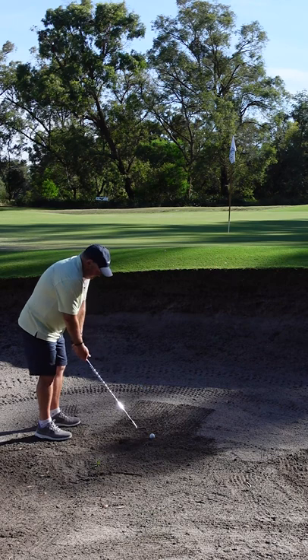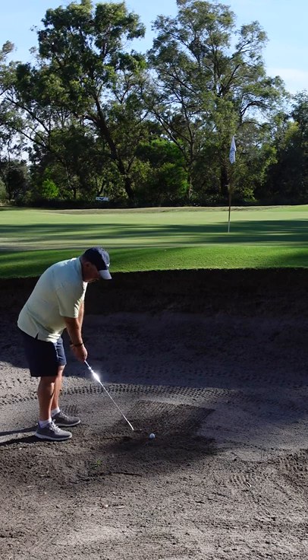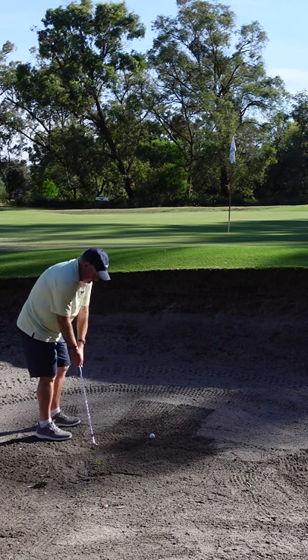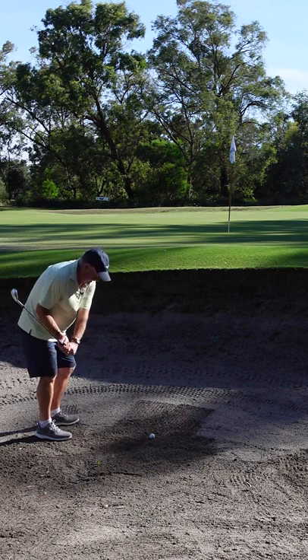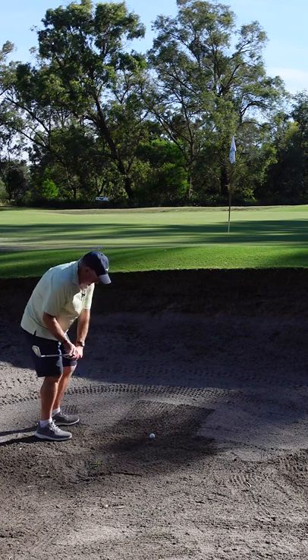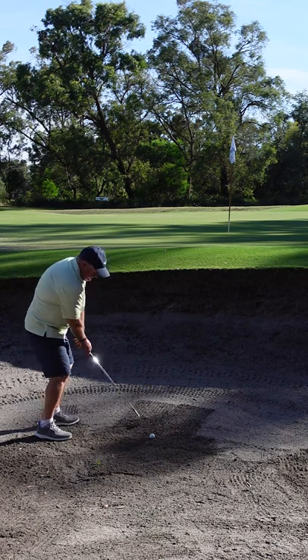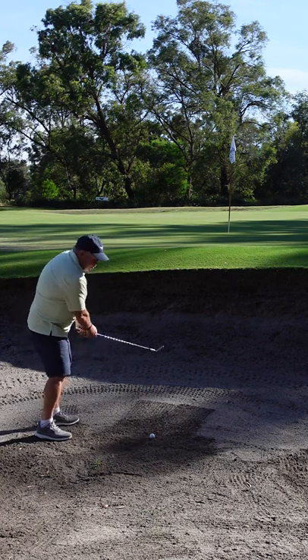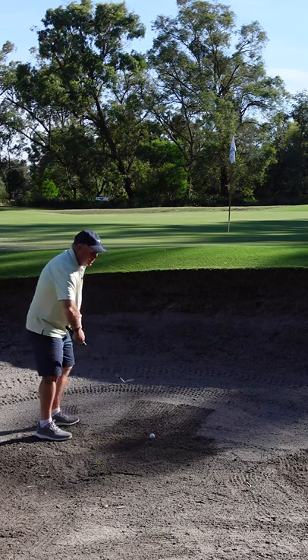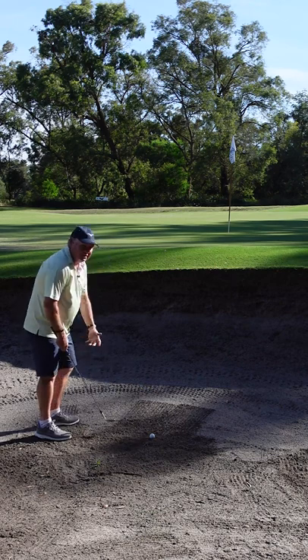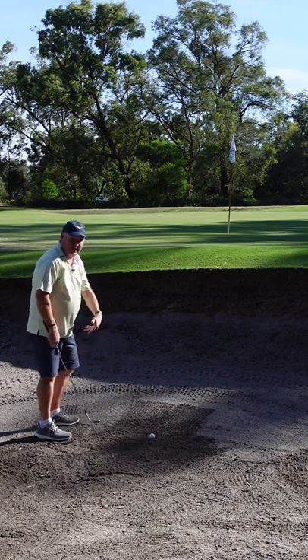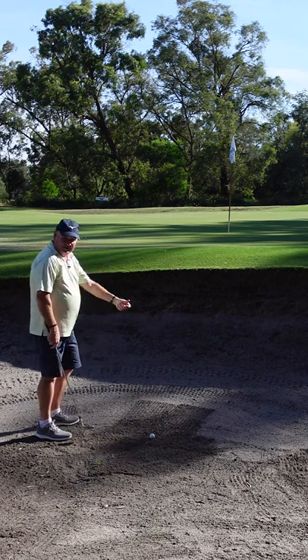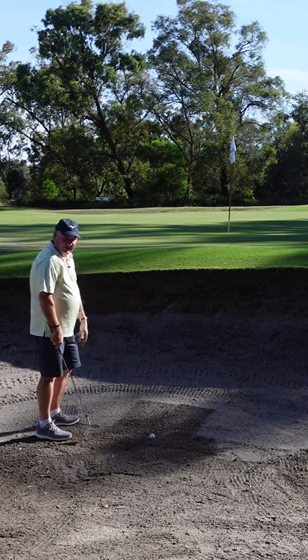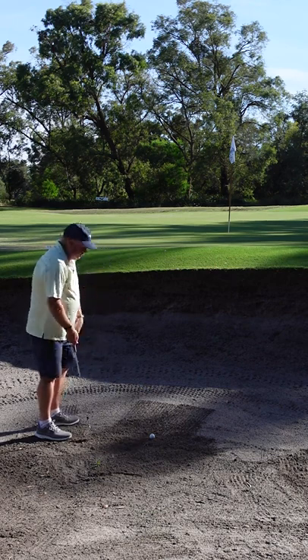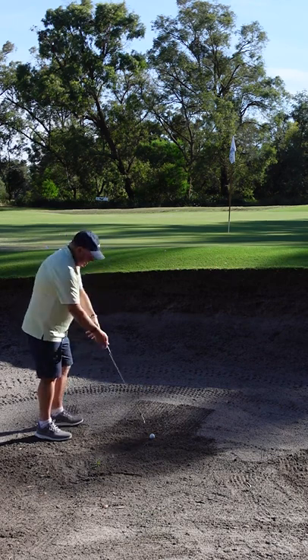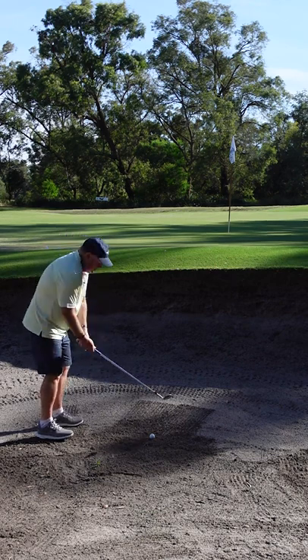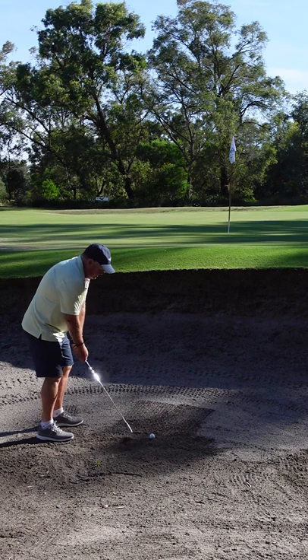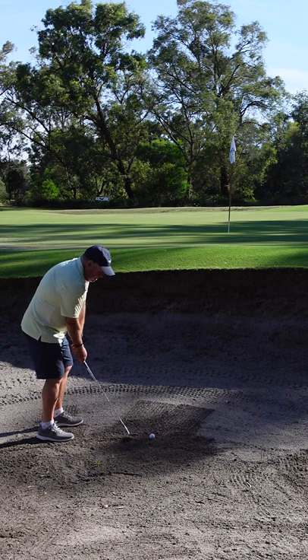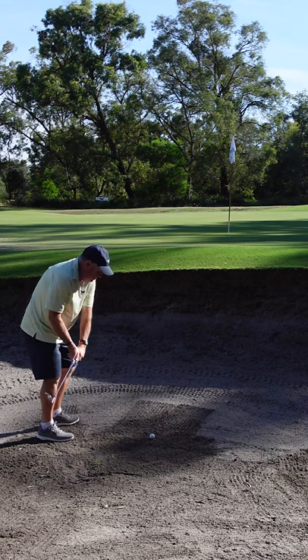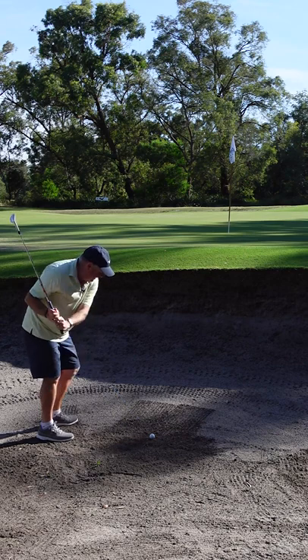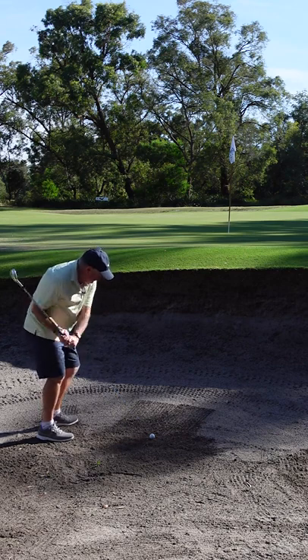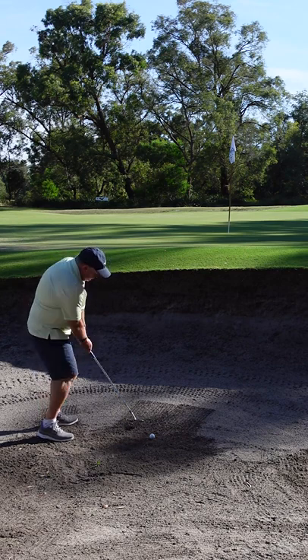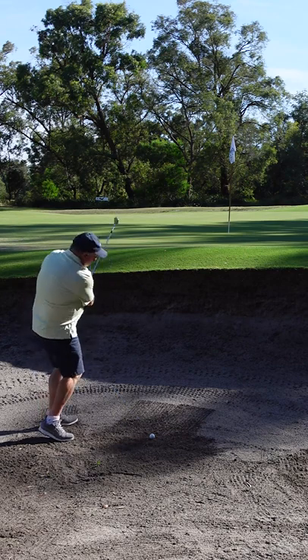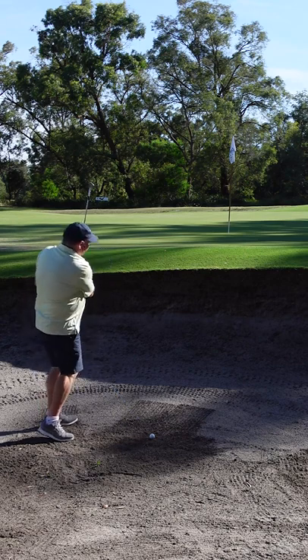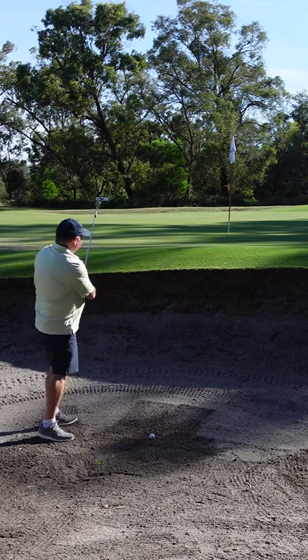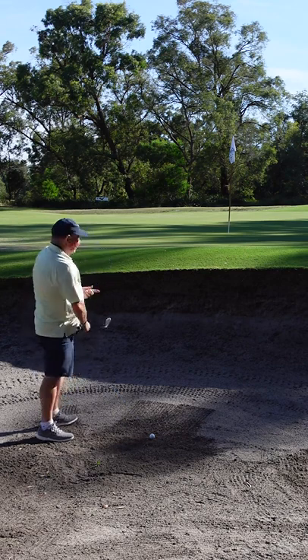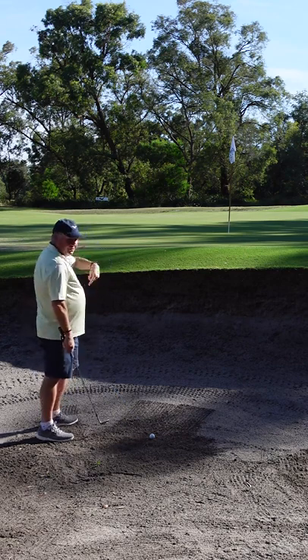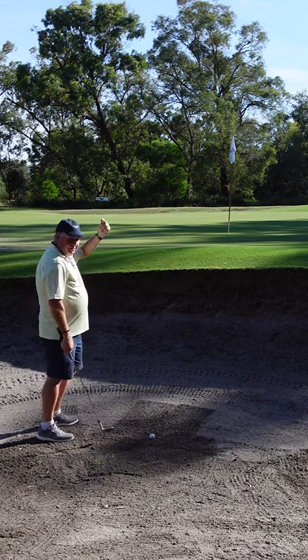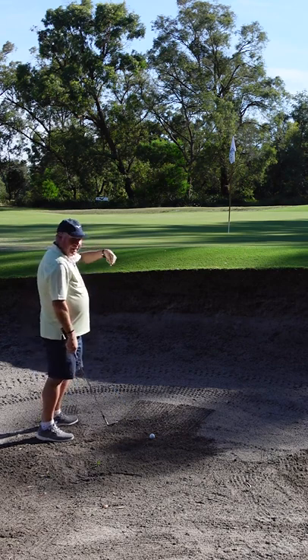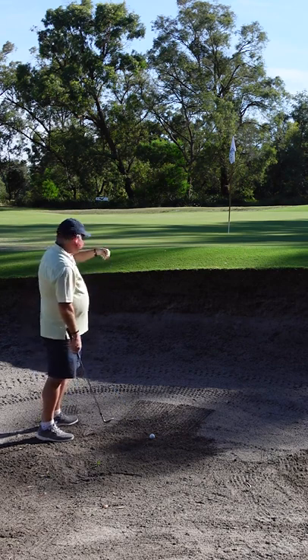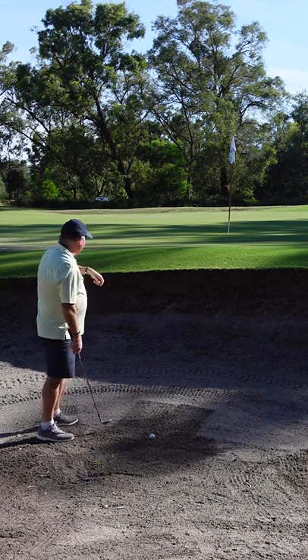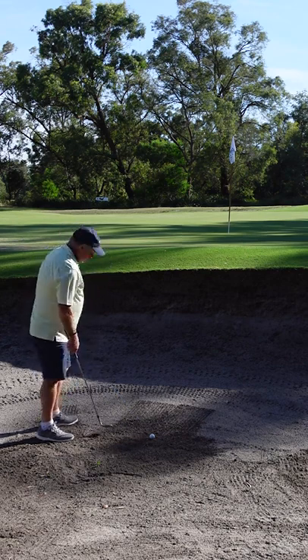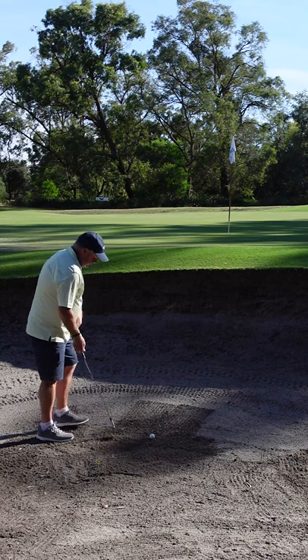Seve always used to have his hands quite low in the bunker for these shots. So if you can keep your hands low and keep them low during the shot, the ball's going to pop up nice and high and stop.